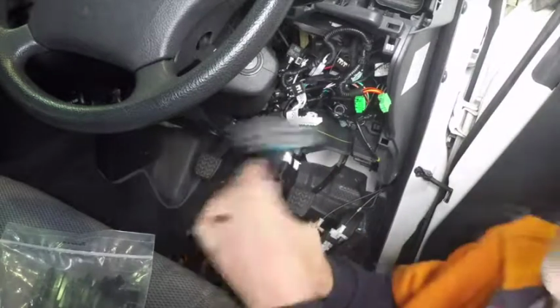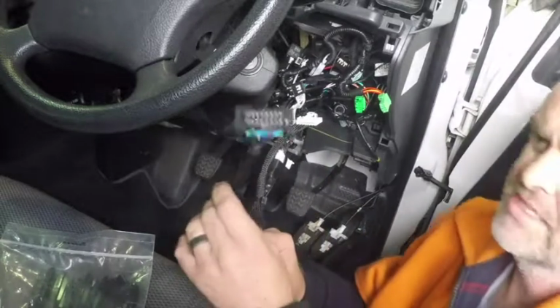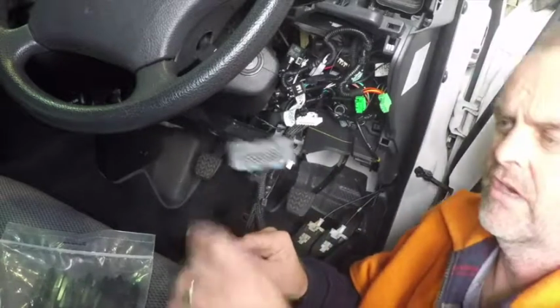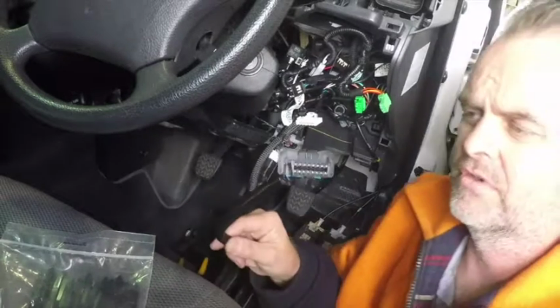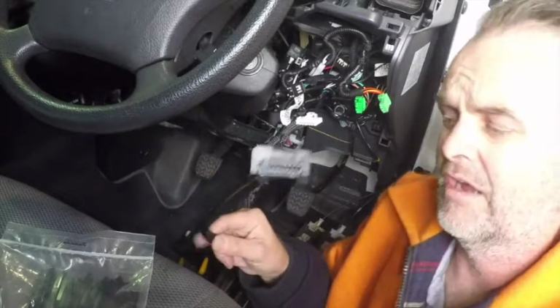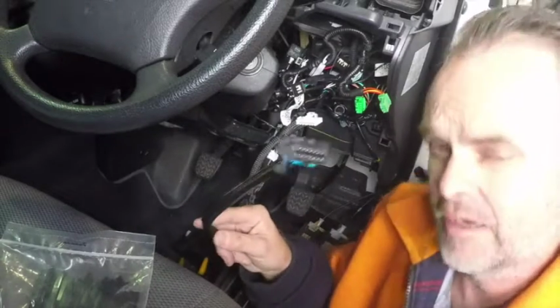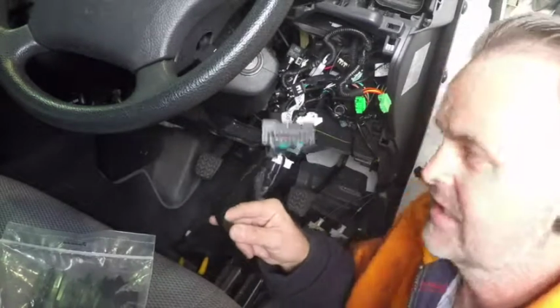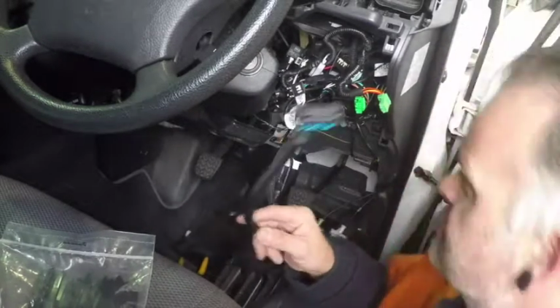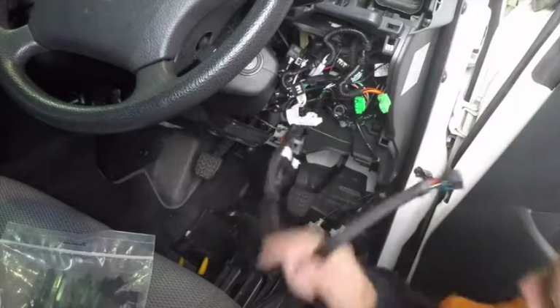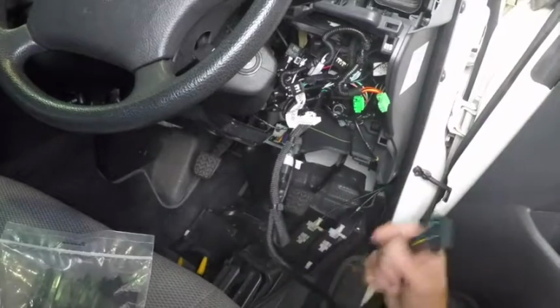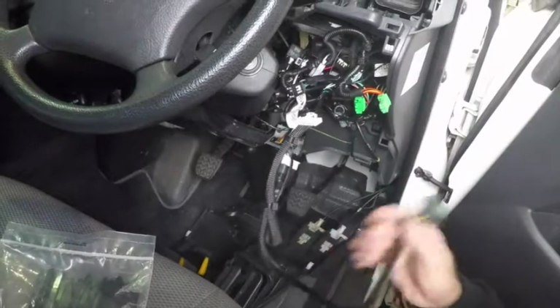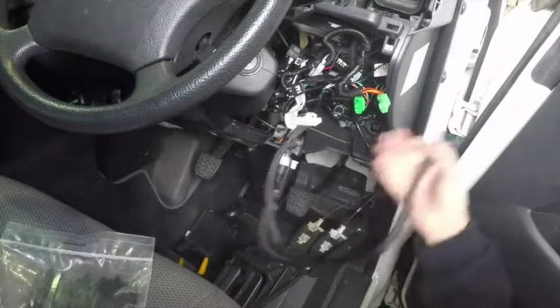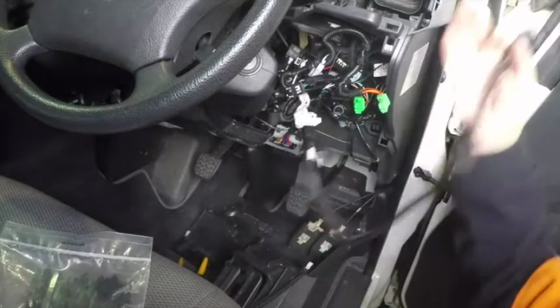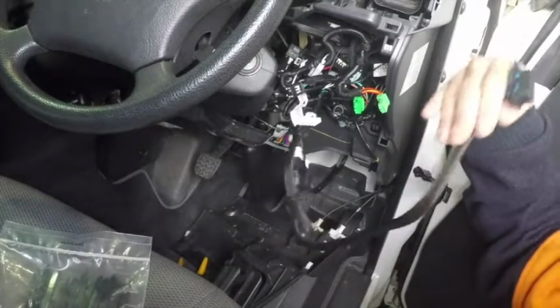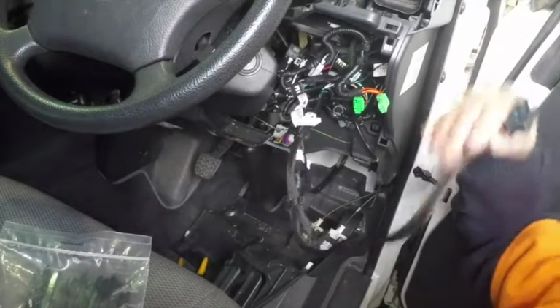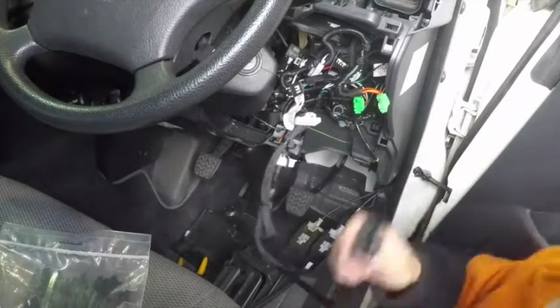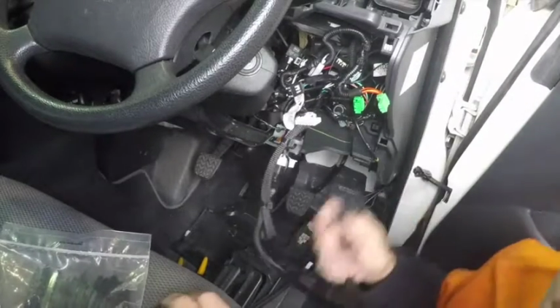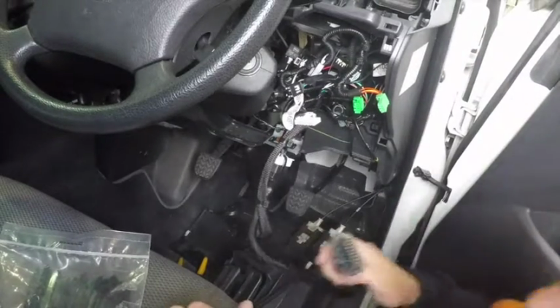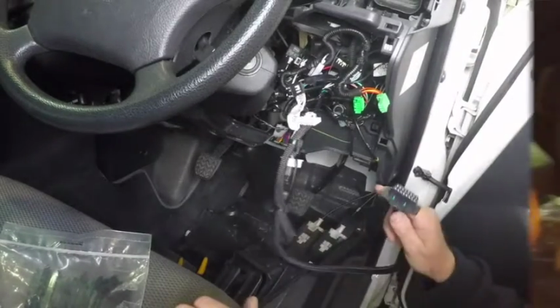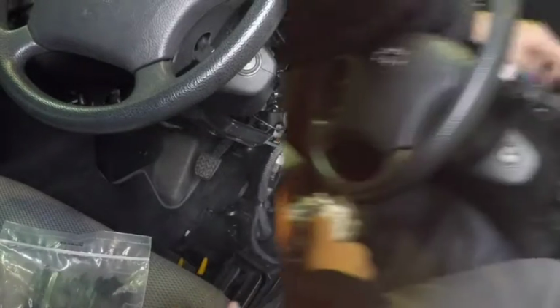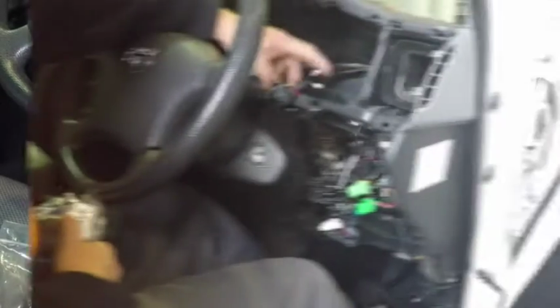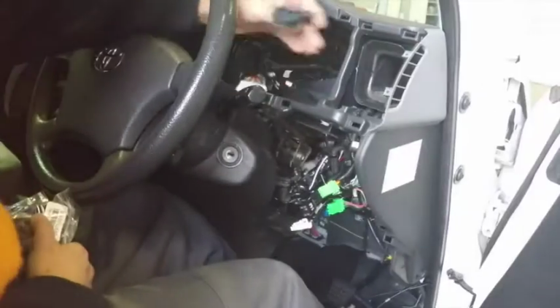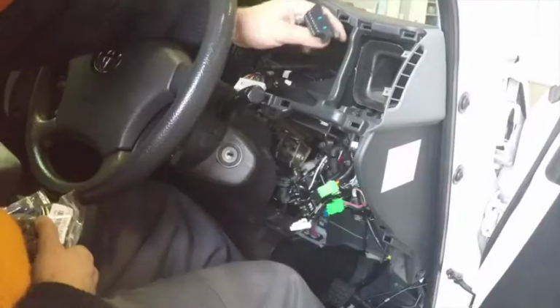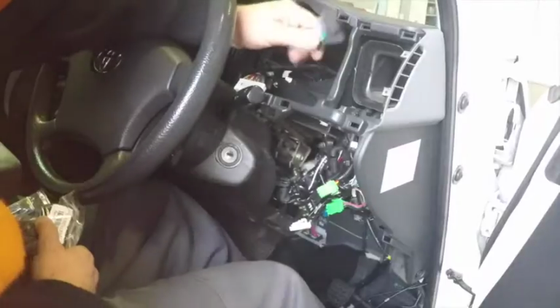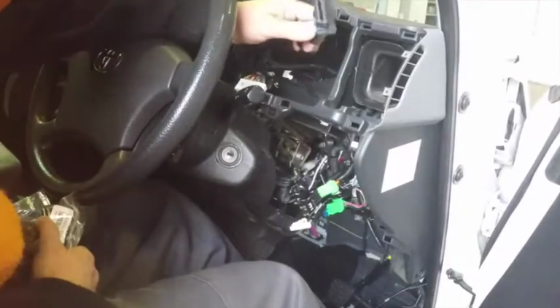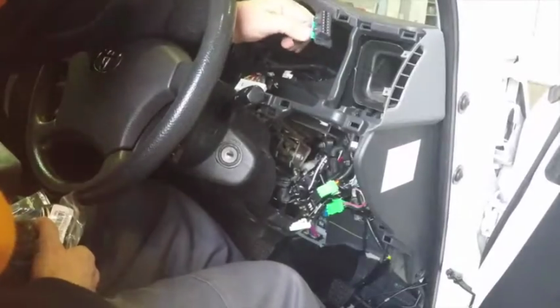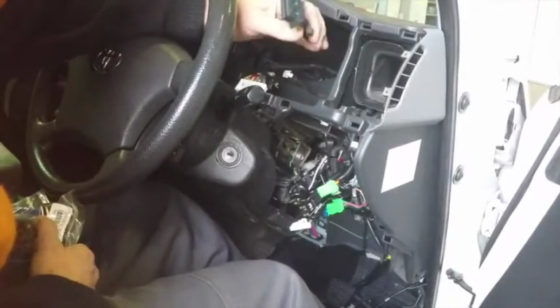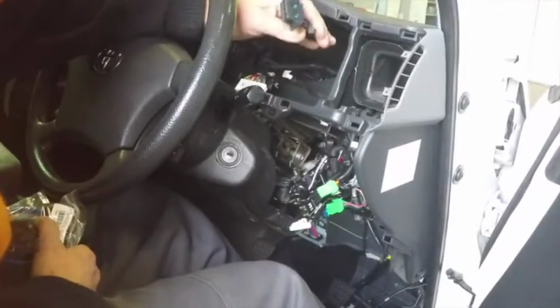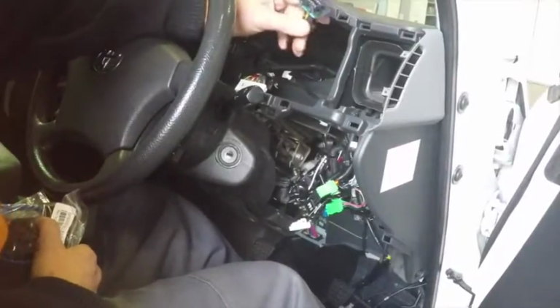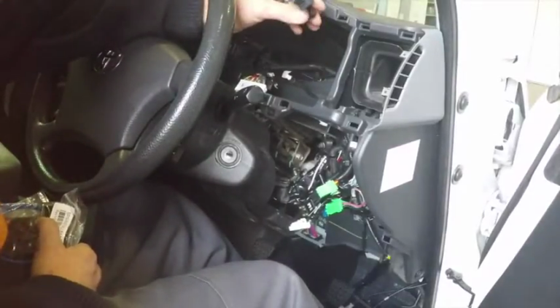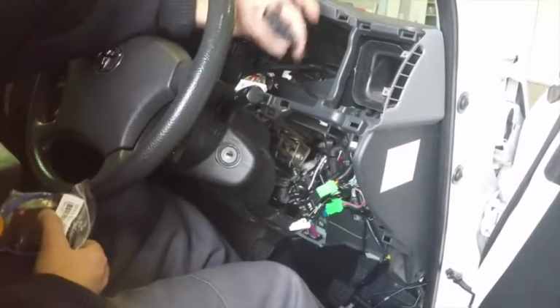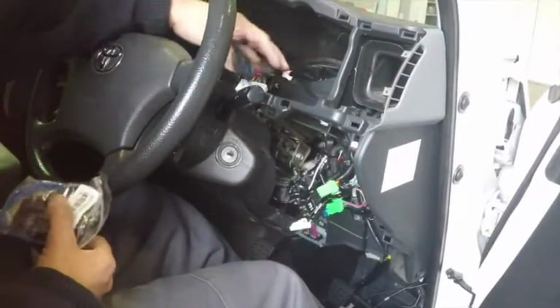Now grabbing this end of your OBD extension harness and routing it up in behind where the instrument cluster is normally going. So as you can see, we've wired our T harness up into behind the instrument cluster.